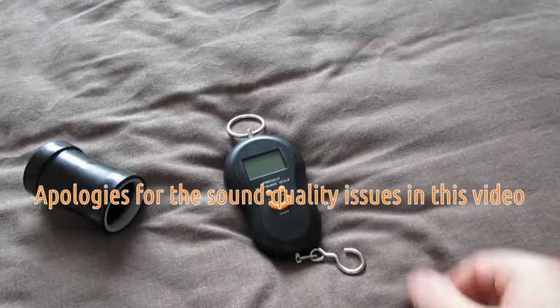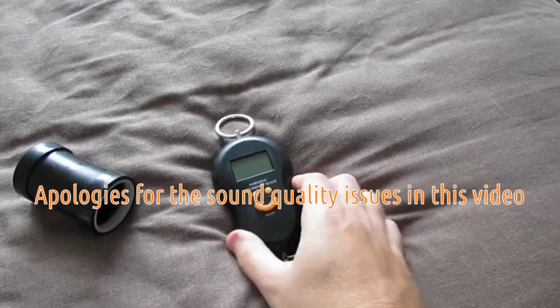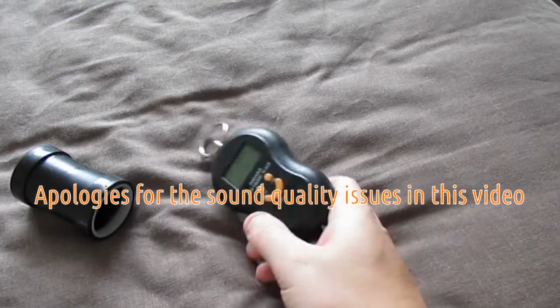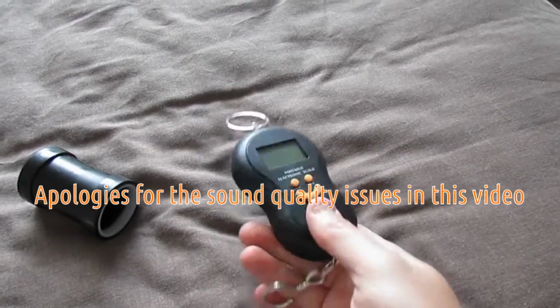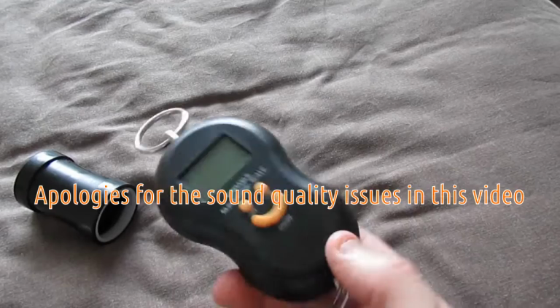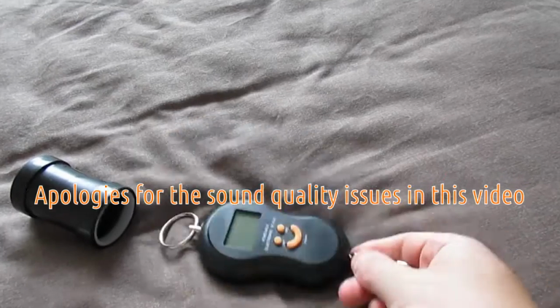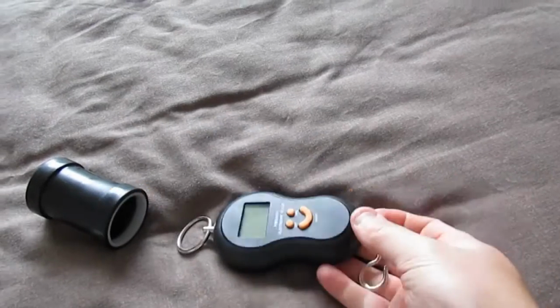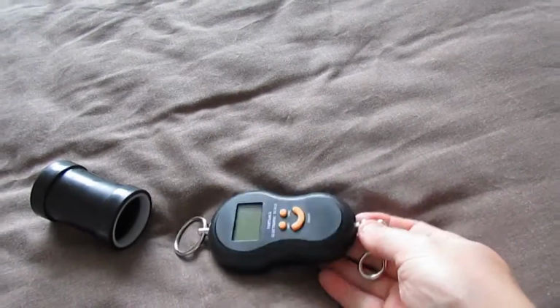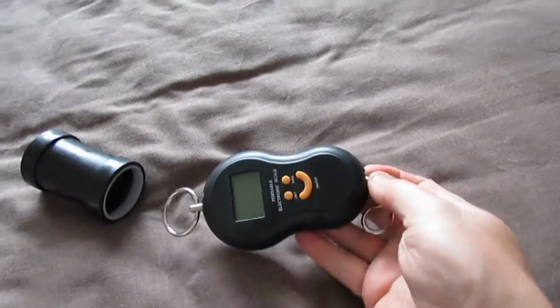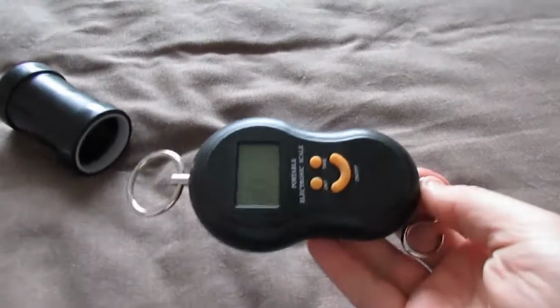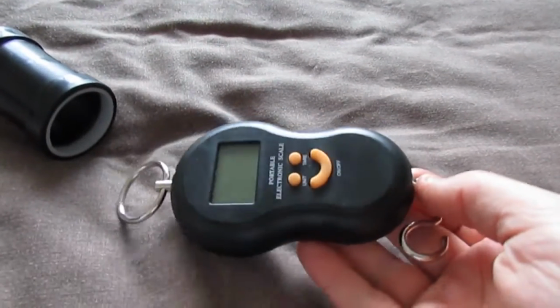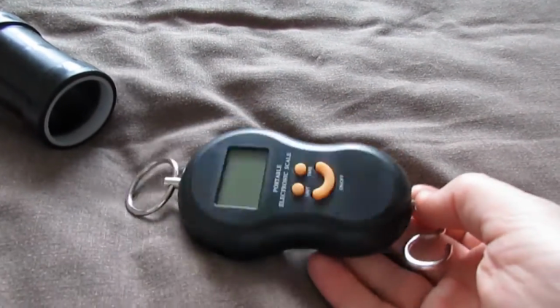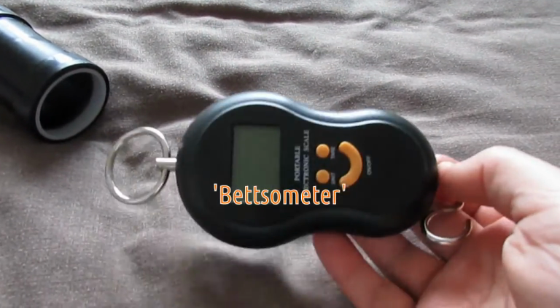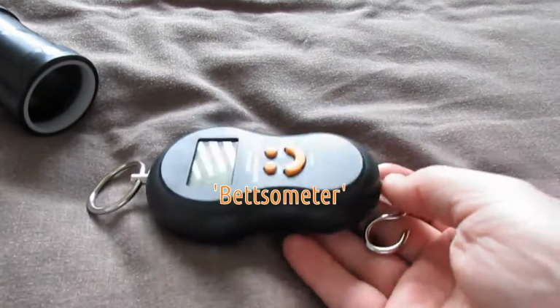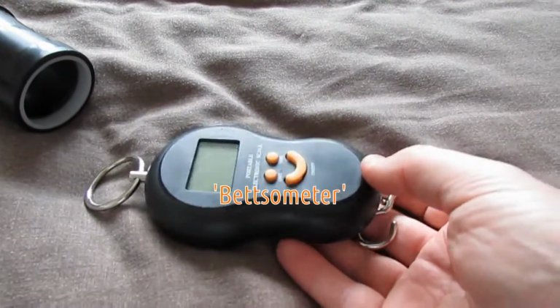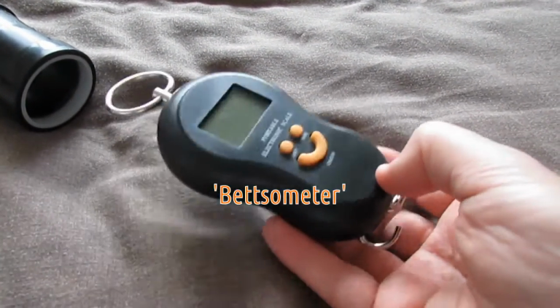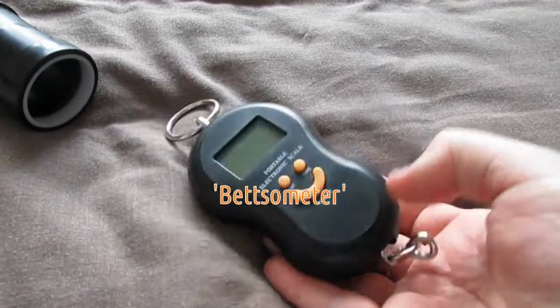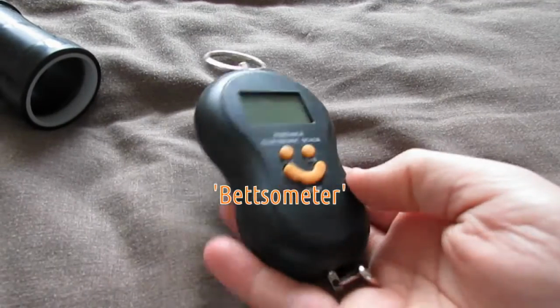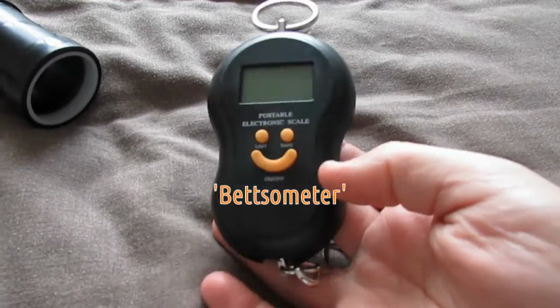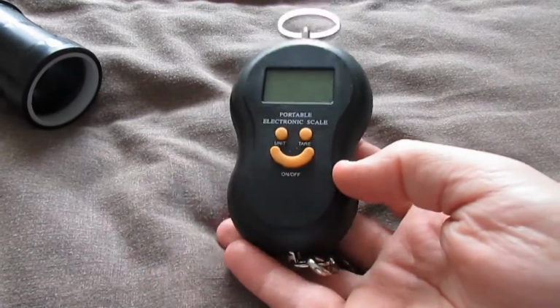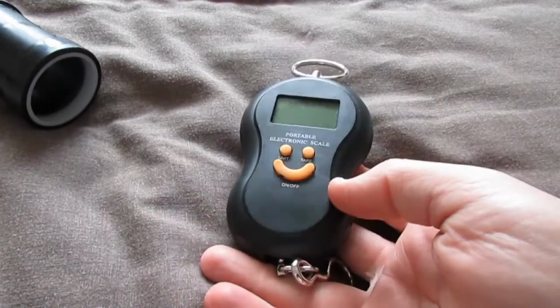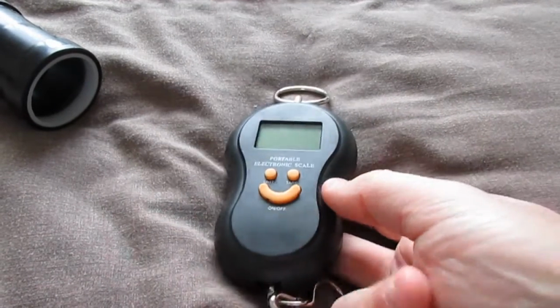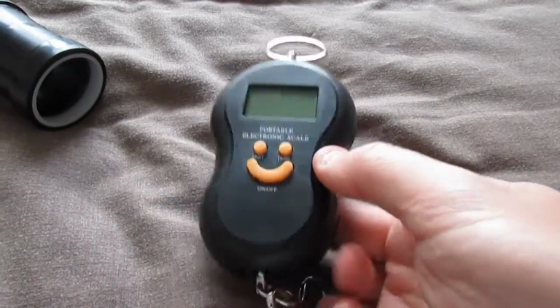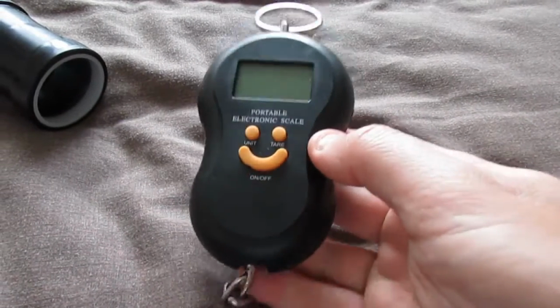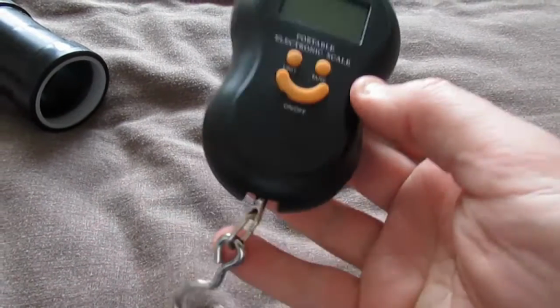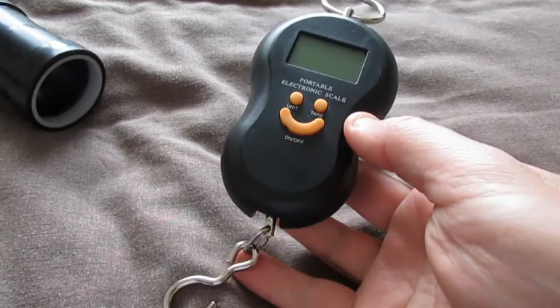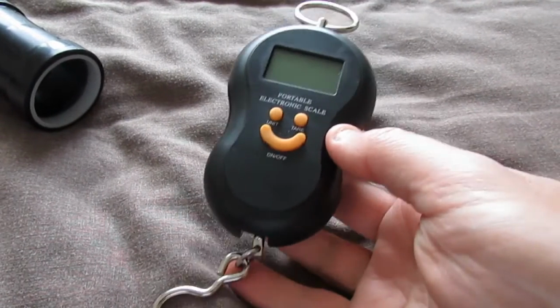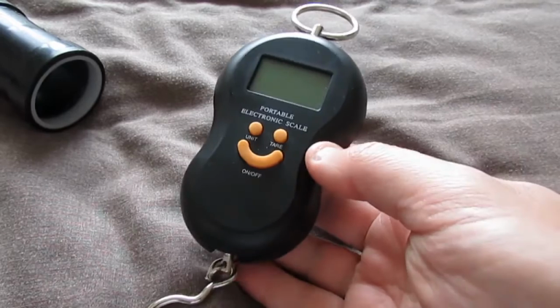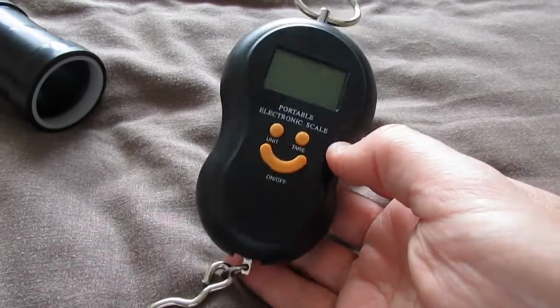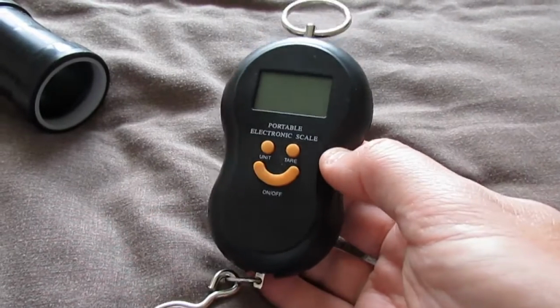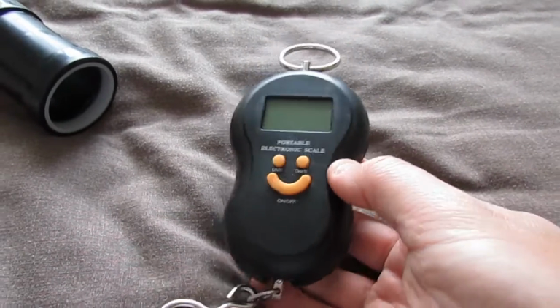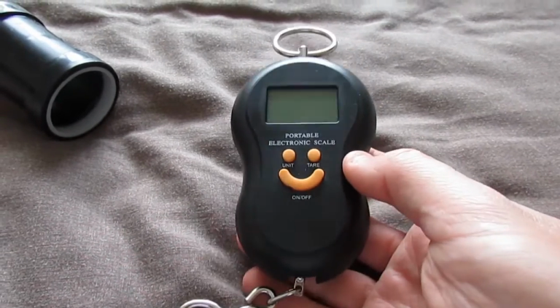What I have here is my take on a BetSometer — a device for measuring the tear resistance and integrity of paraglider cloth.